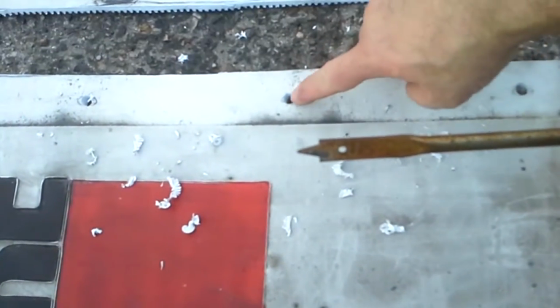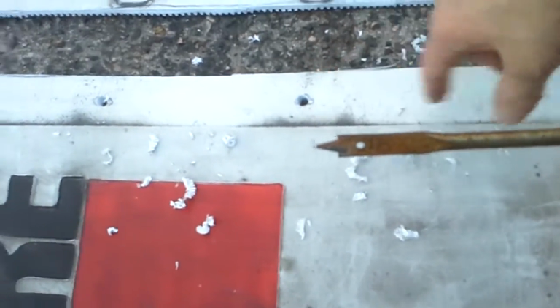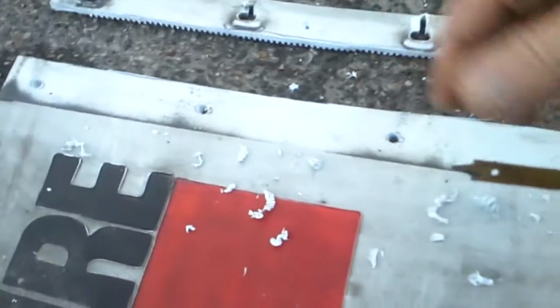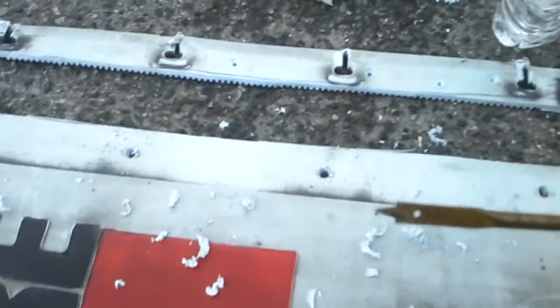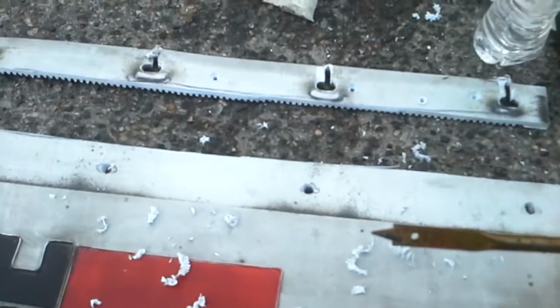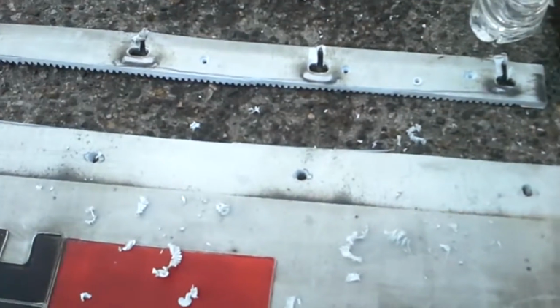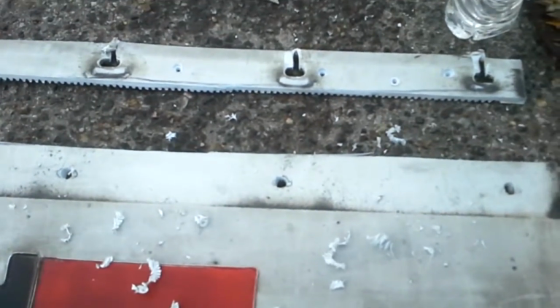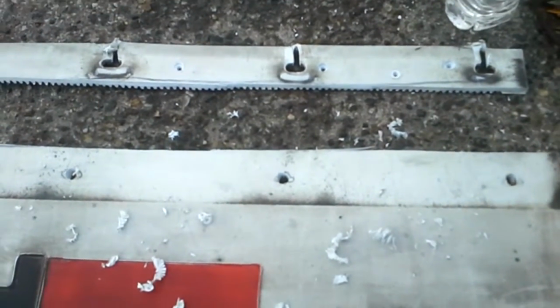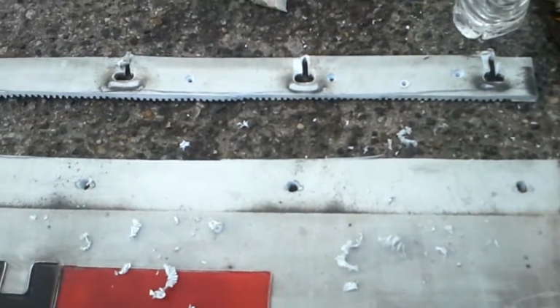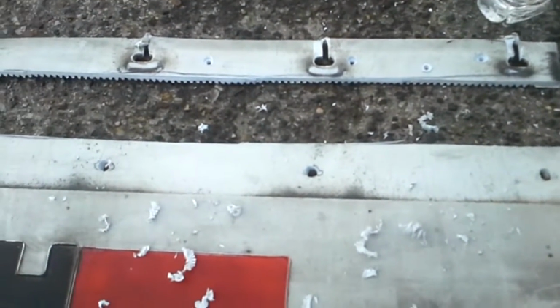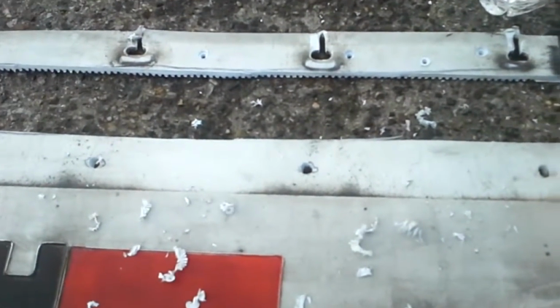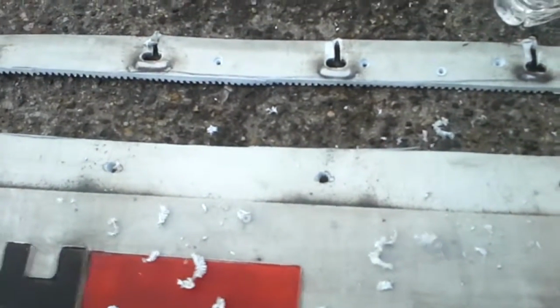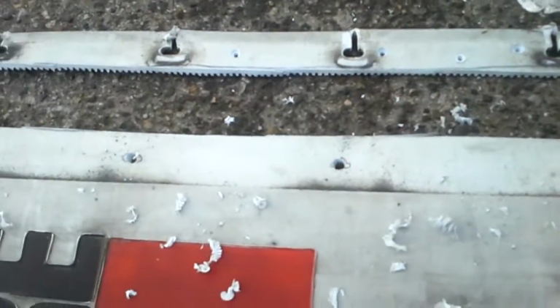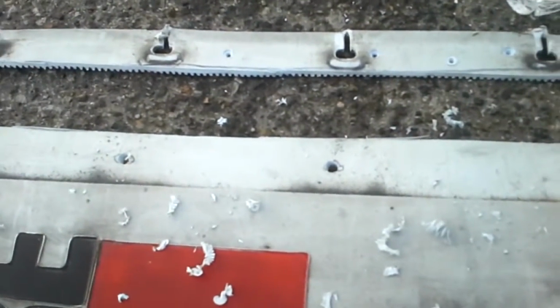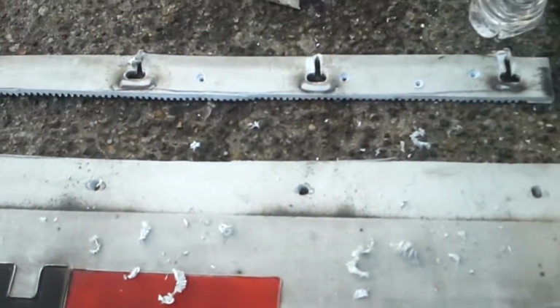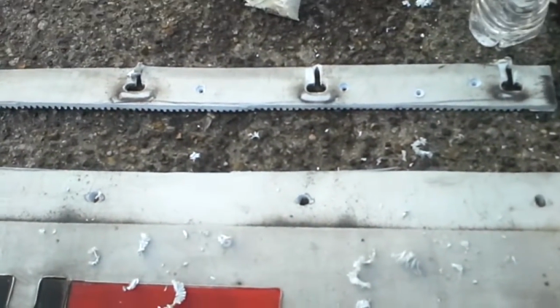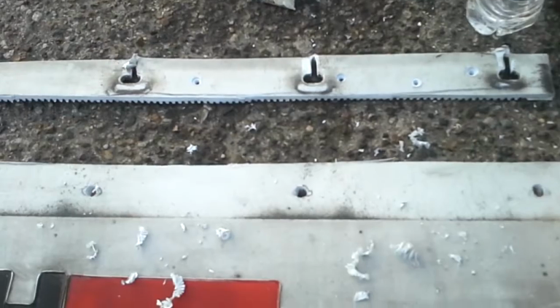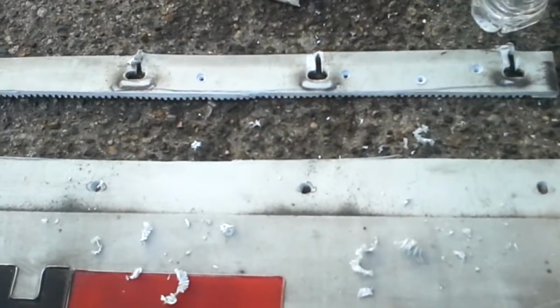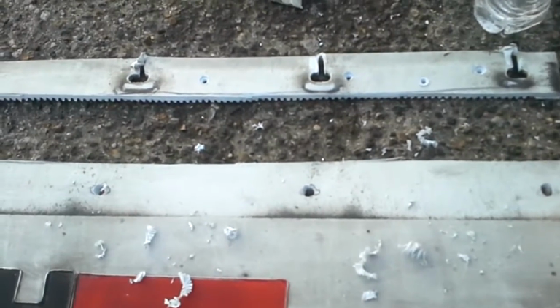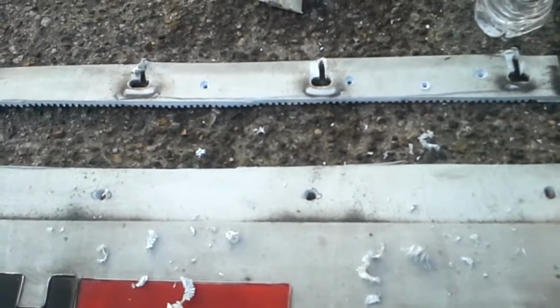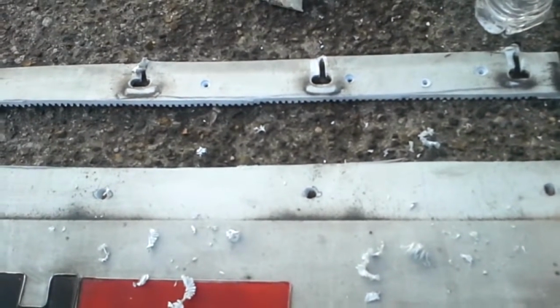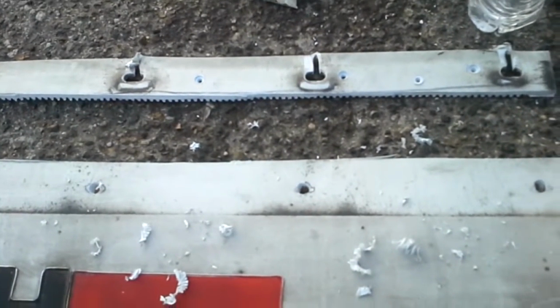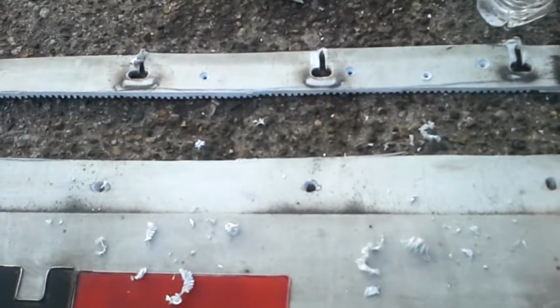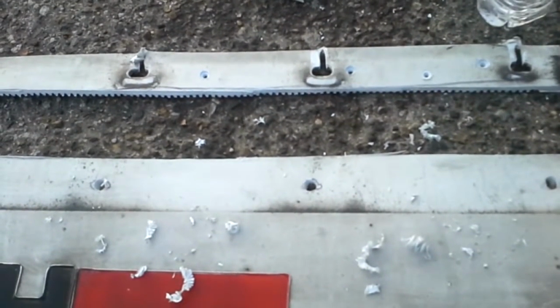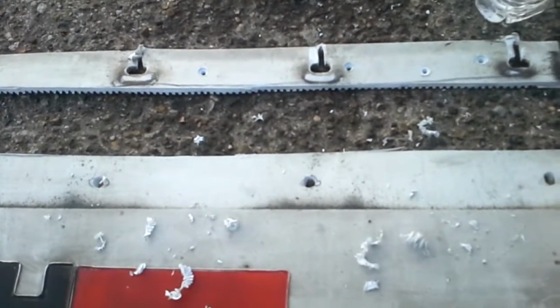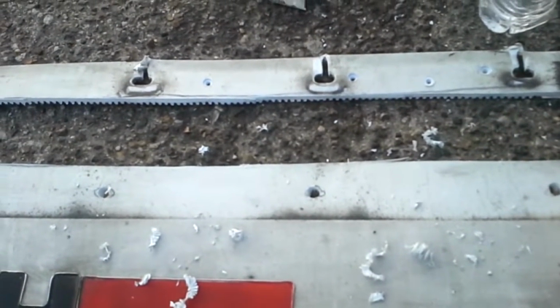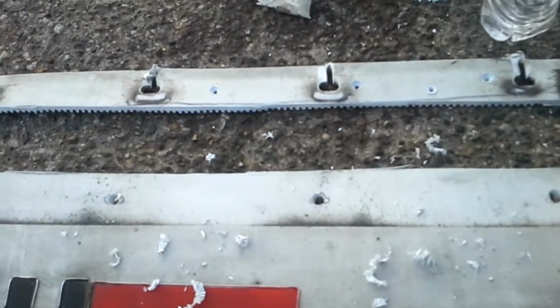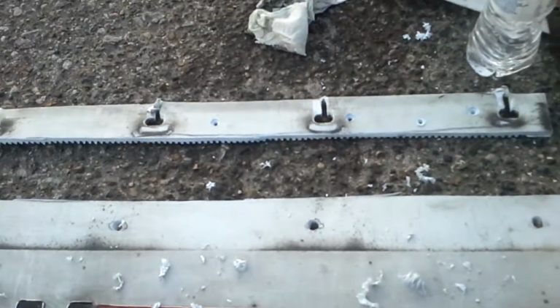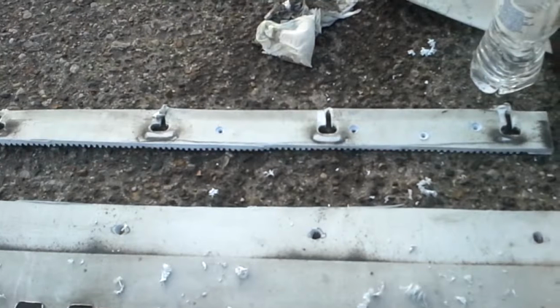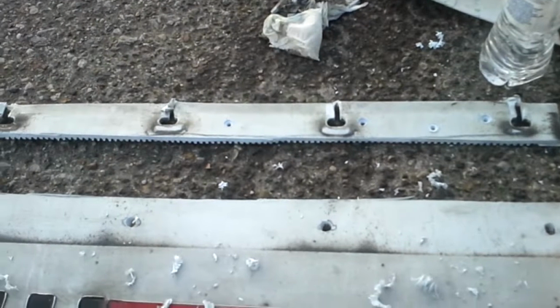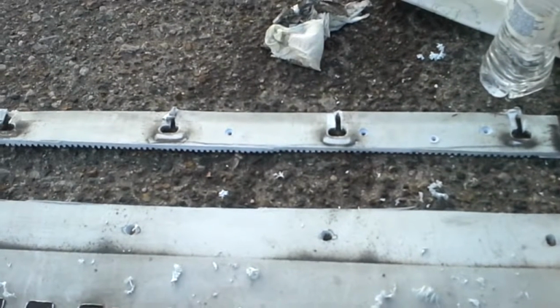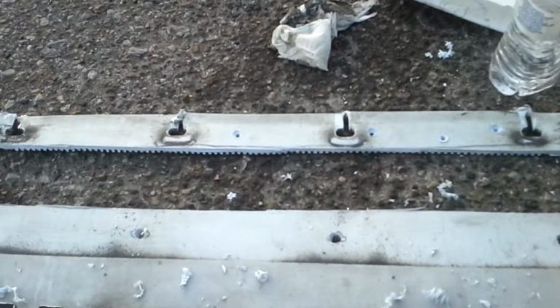I used a three-eighths bit, moved this out of the way, drilled the holes — bam, problem solved. So if you're in a situation where you need a mud flap, just grab one off the ground at the truck stop and save yourself about 18 bucks. Hope that was helpful.